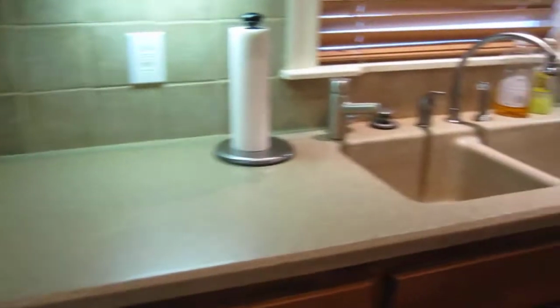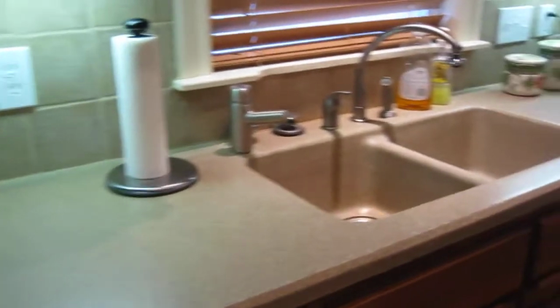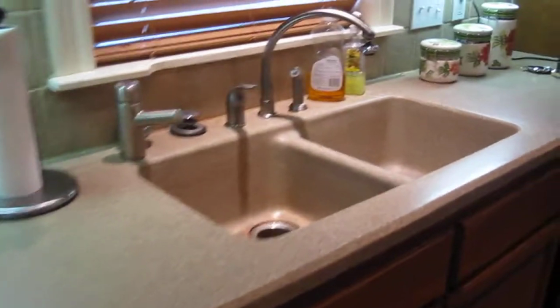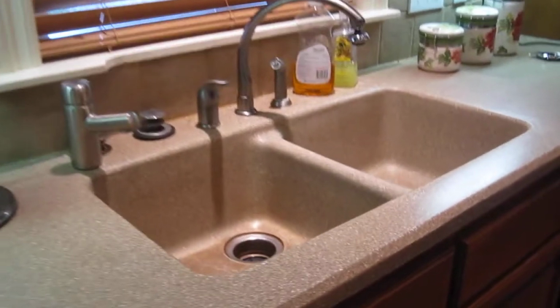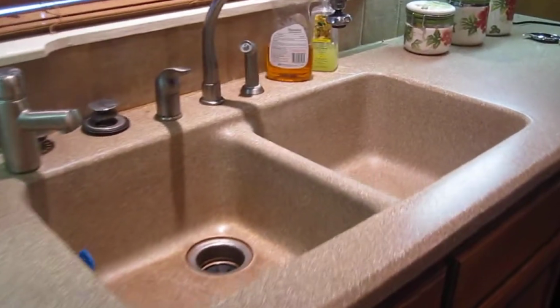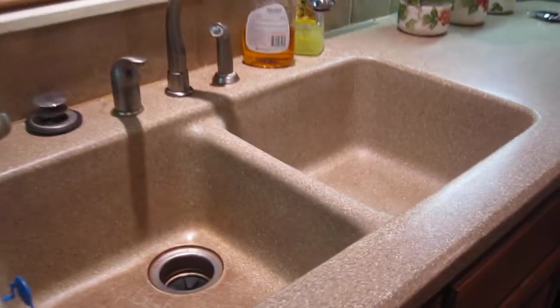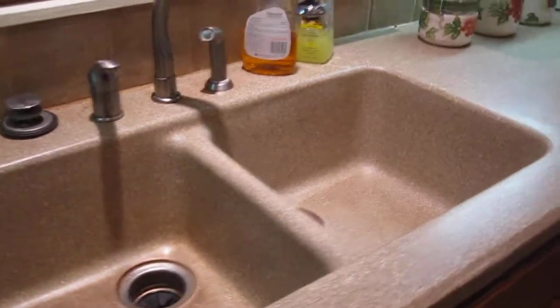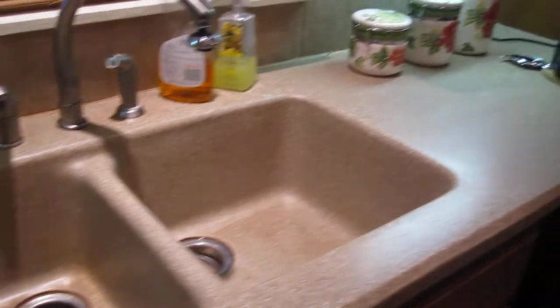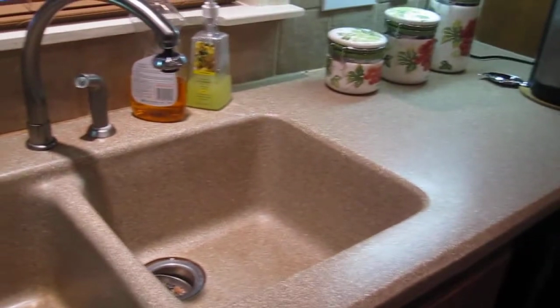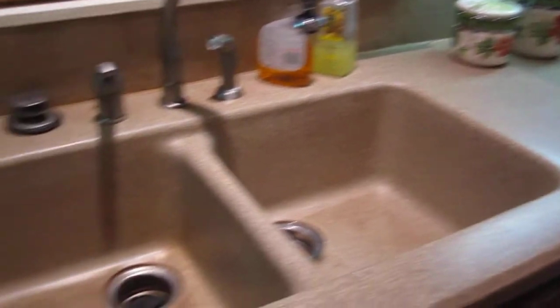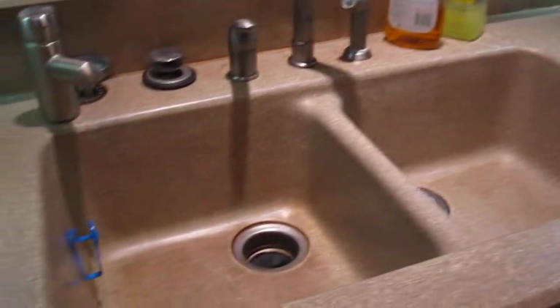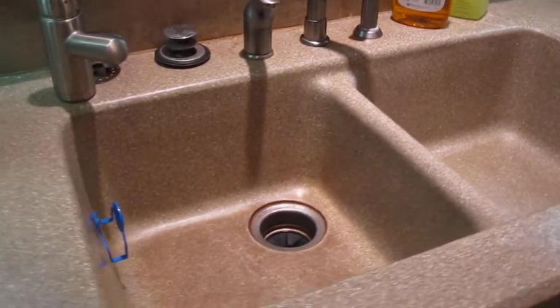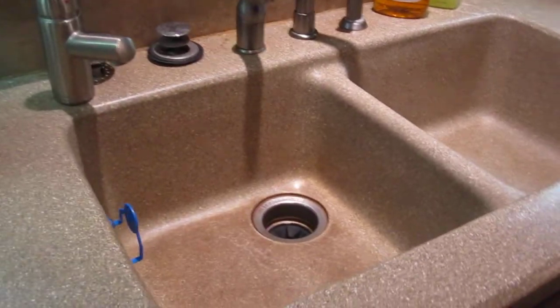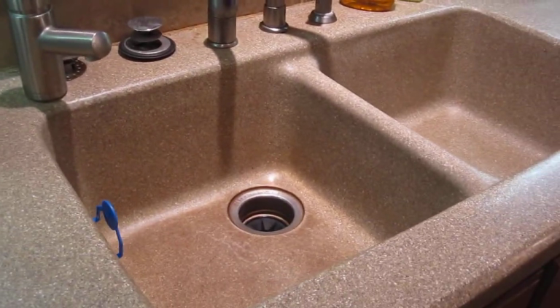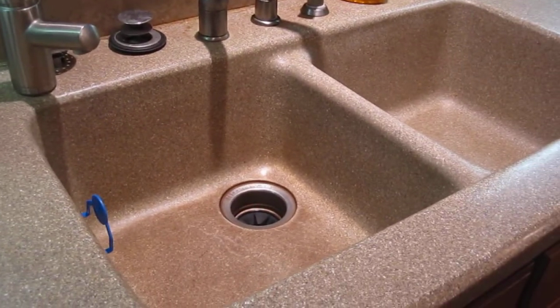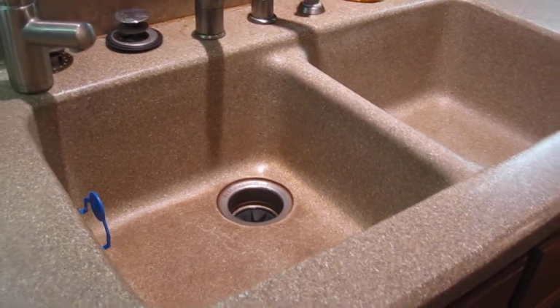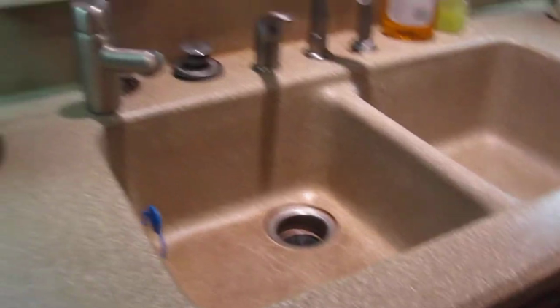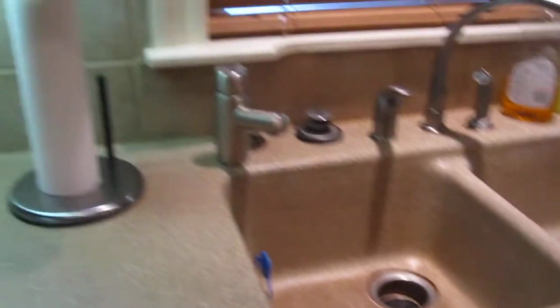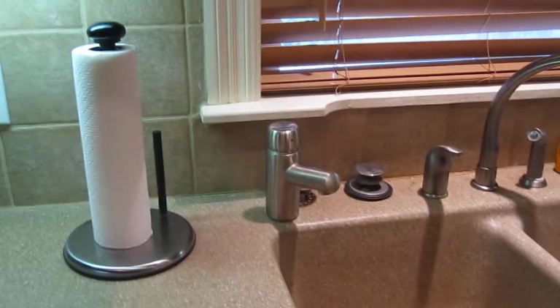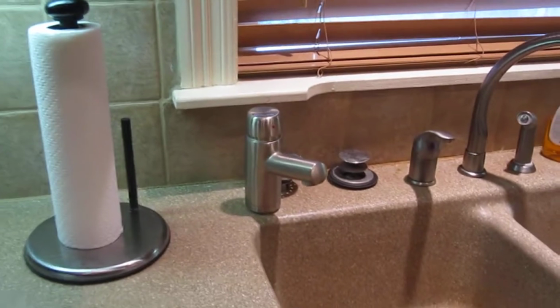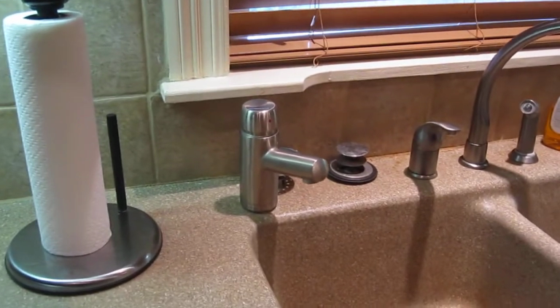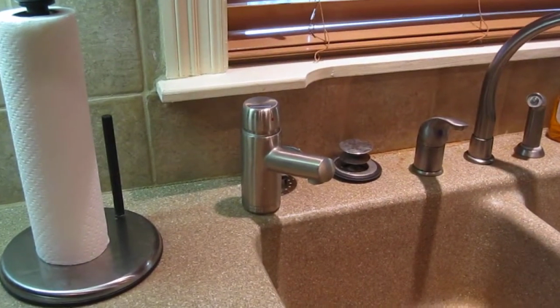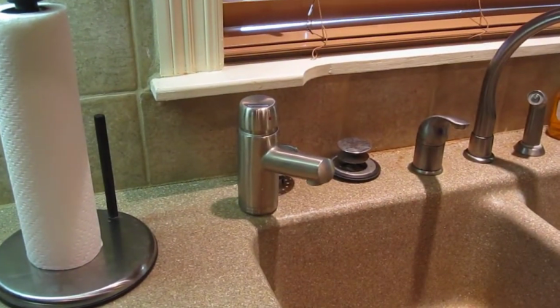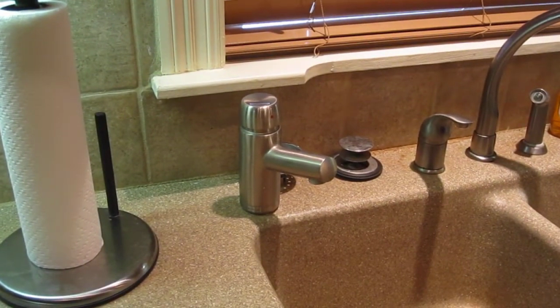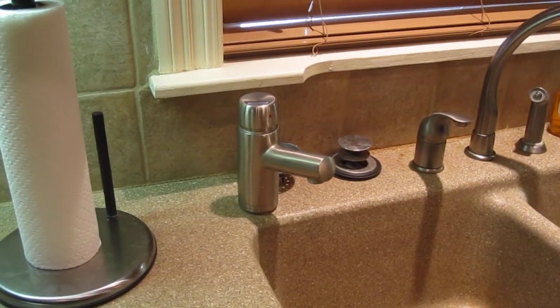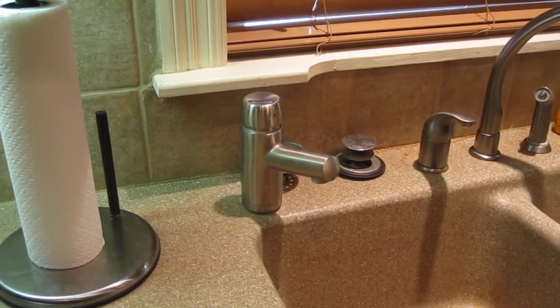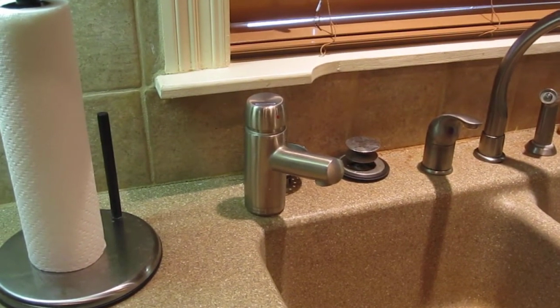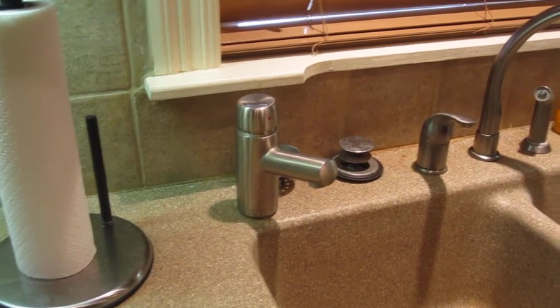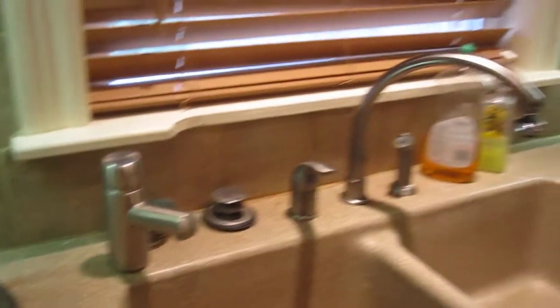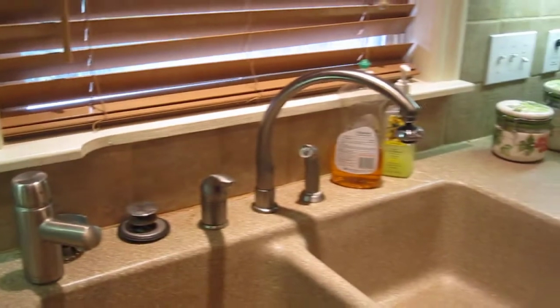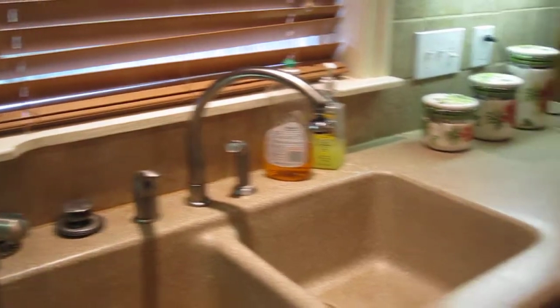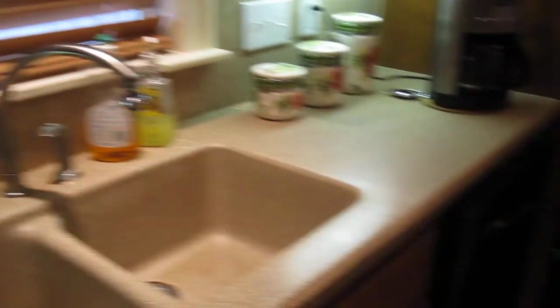Note the large double sink cut right into the countertop material with a KitchenAid garbage disposal. And look — a hot water dispenser. Hot water at your fingertips. Delta faucets throughout the house.